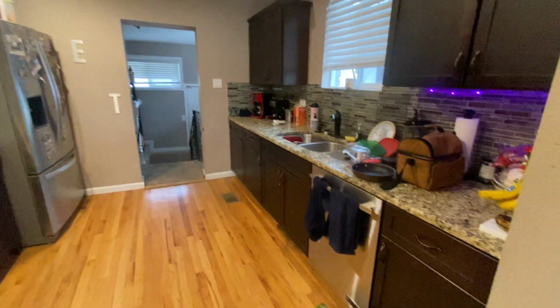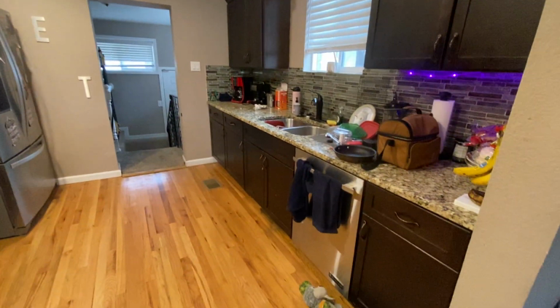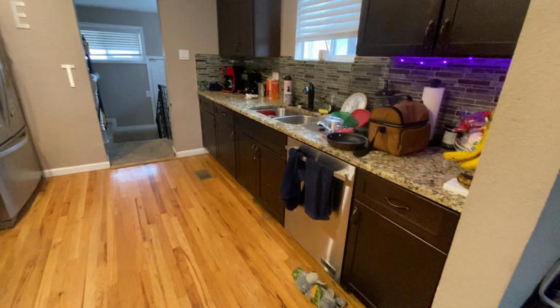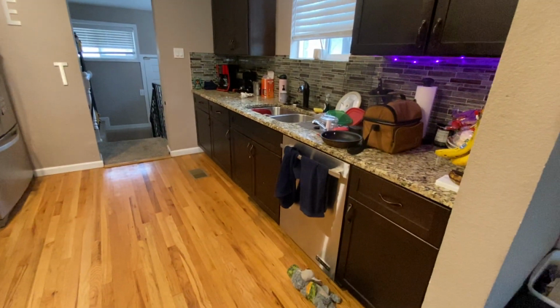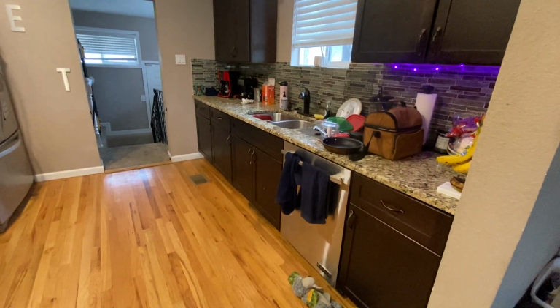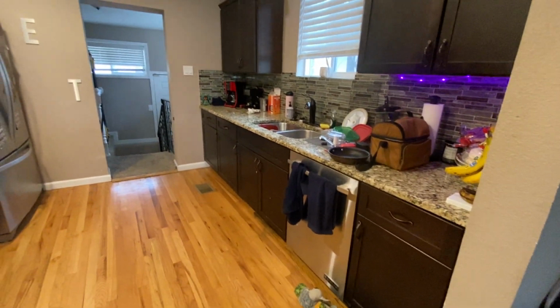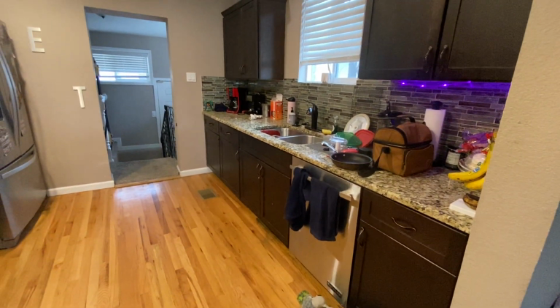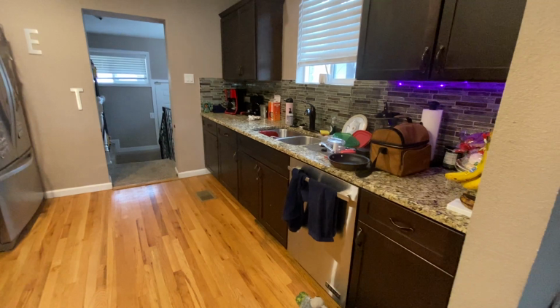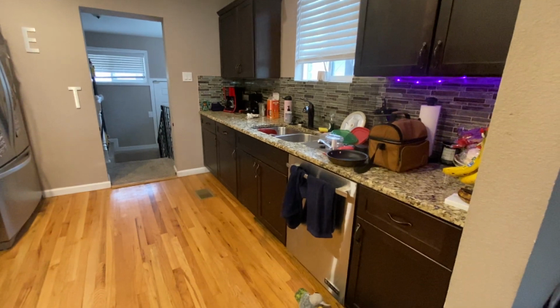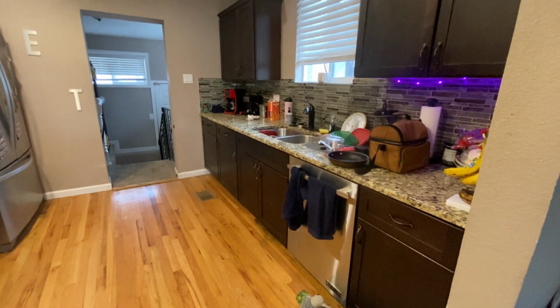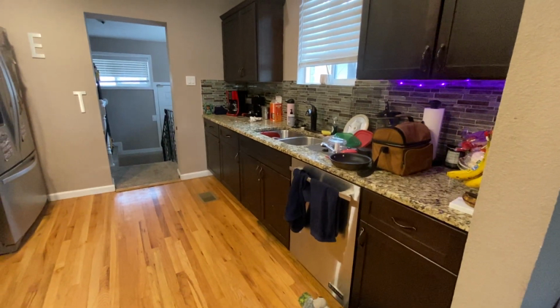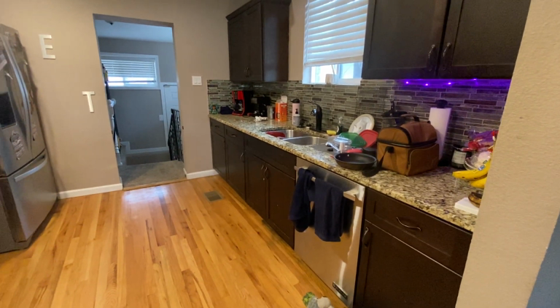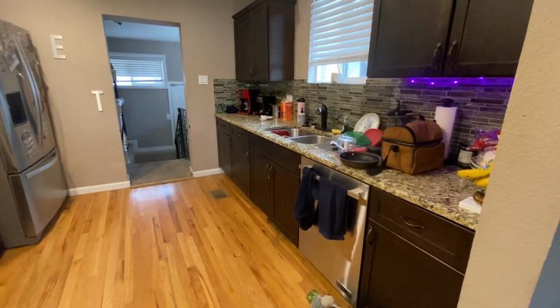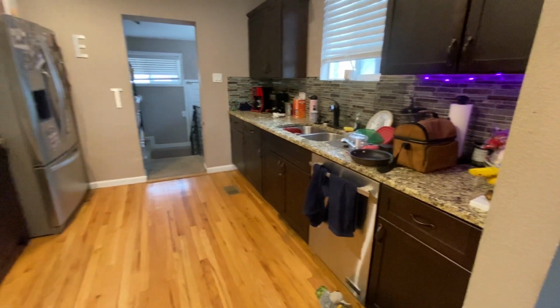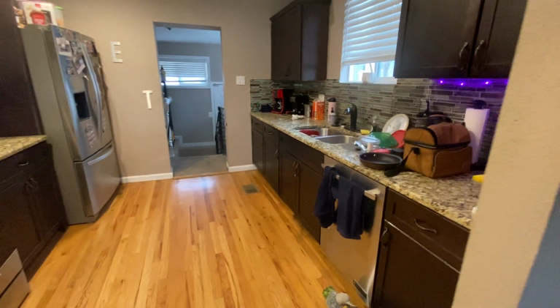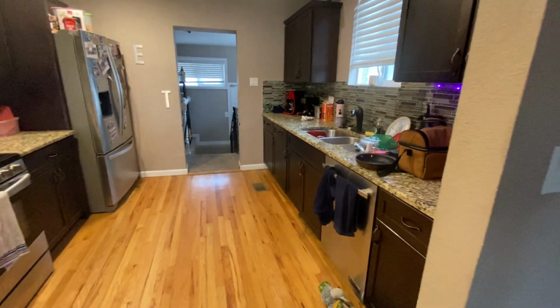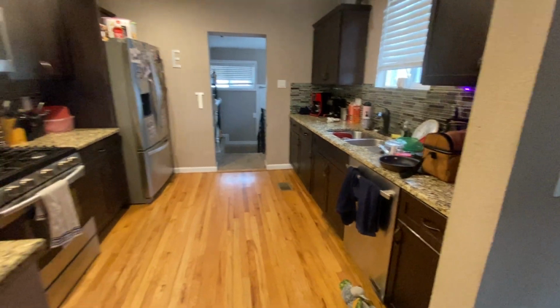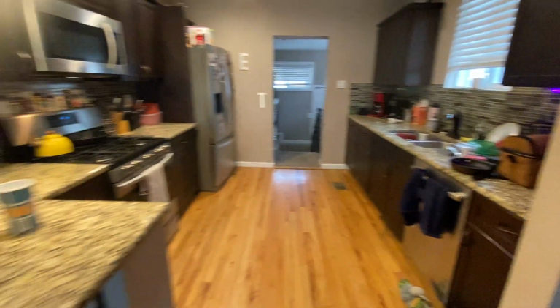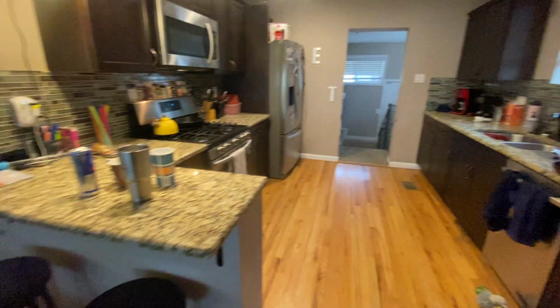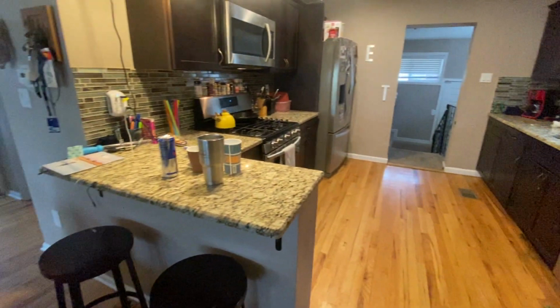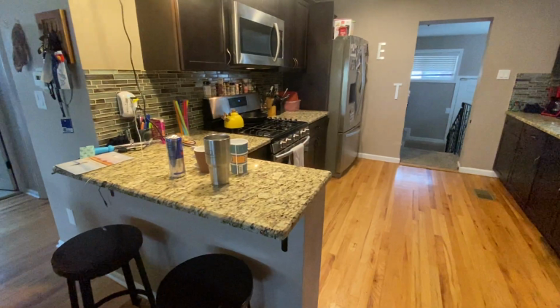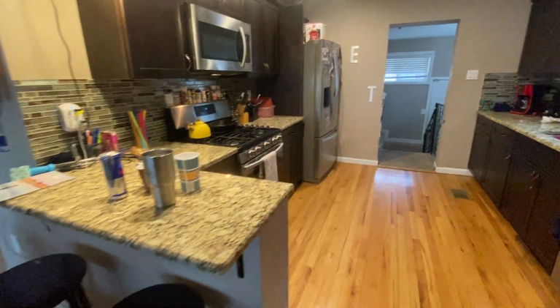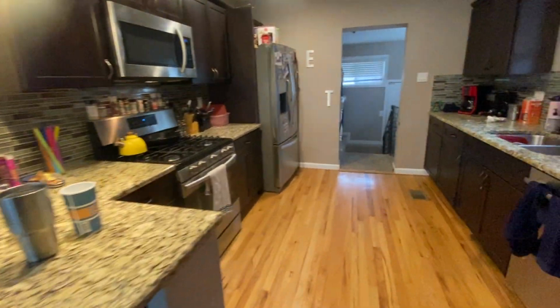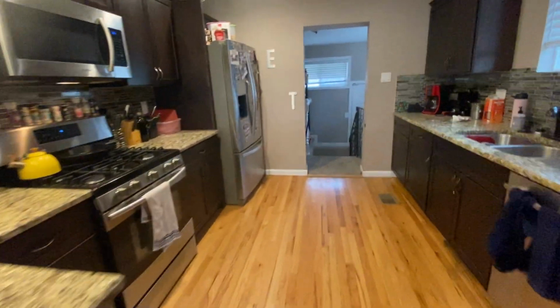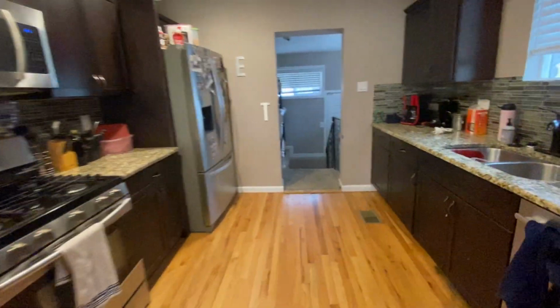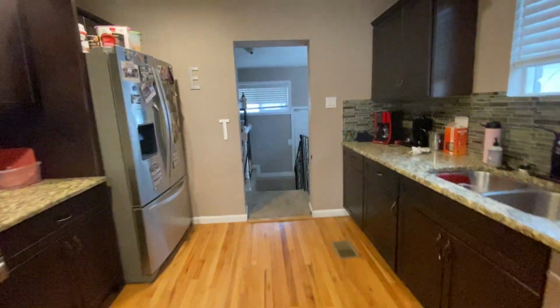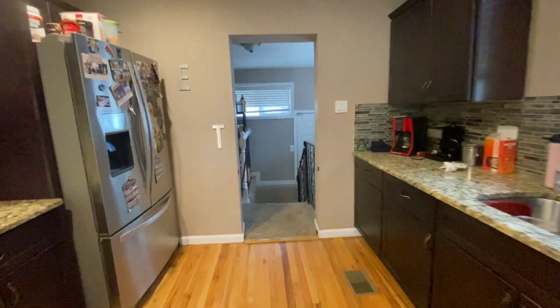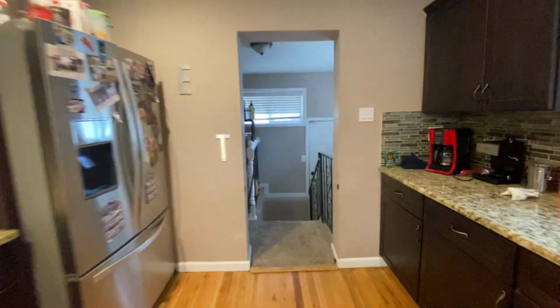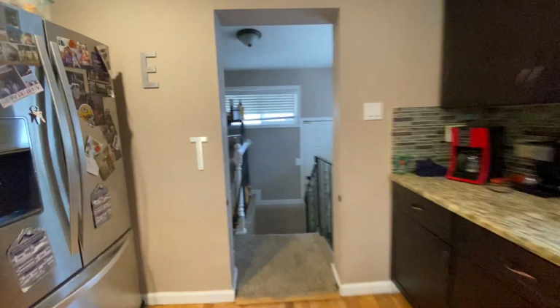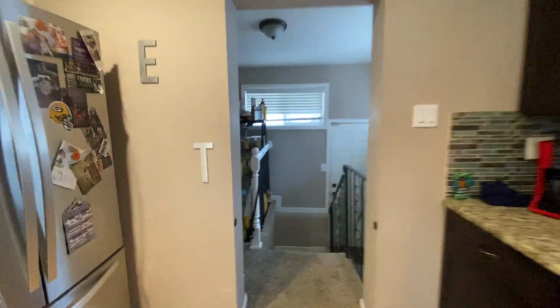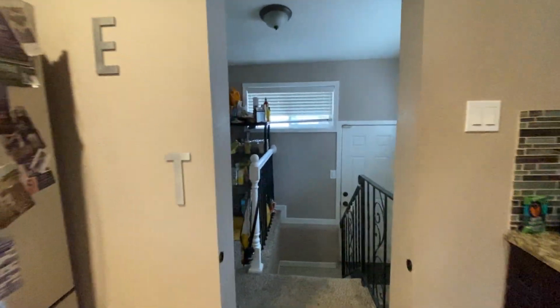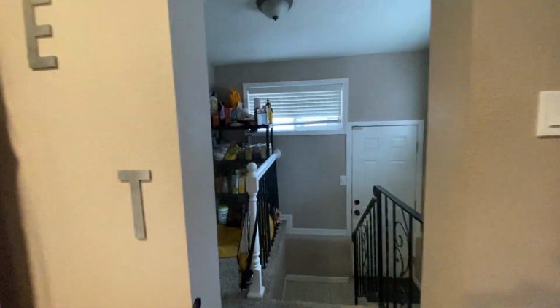Here we have the kitchen with granite countertops, a gas burning stove, microwave, and a refrigerator with ice and water in the door. You've also got a dishwasher and garbage disposal — it's a whisper quiet dishwasher, which is nice. You can put it on and watch a movie with no problems at all.